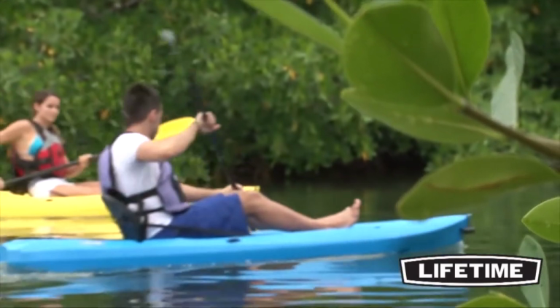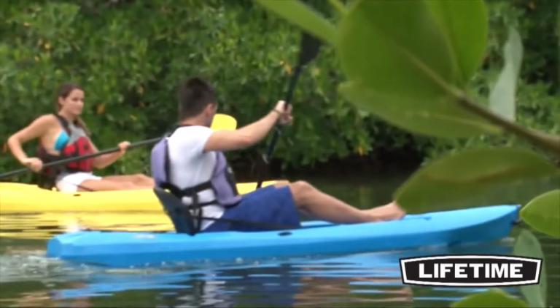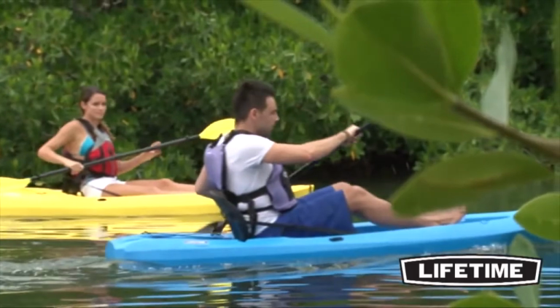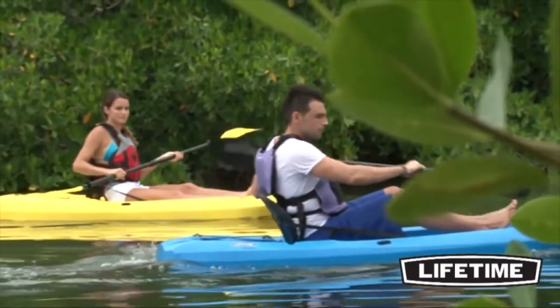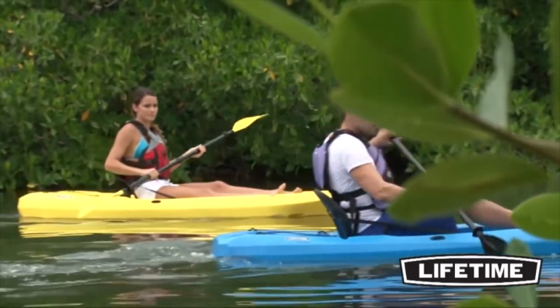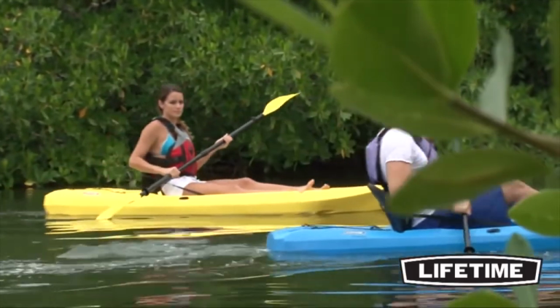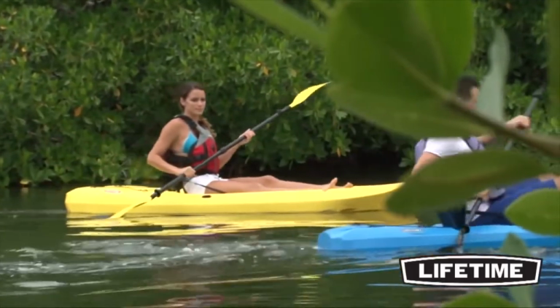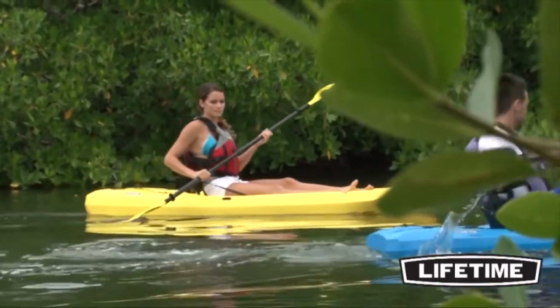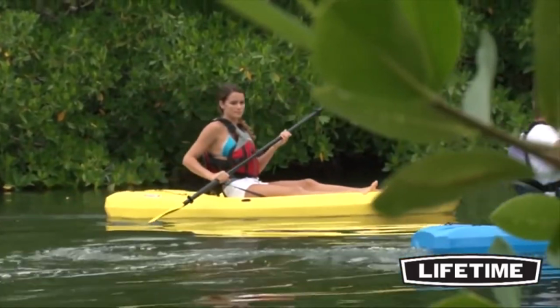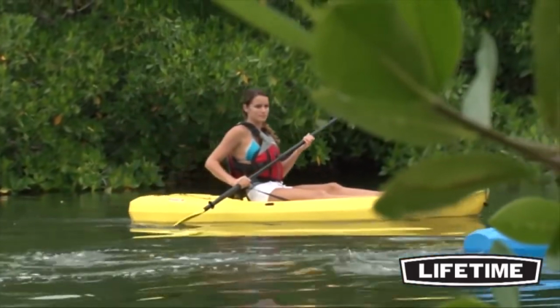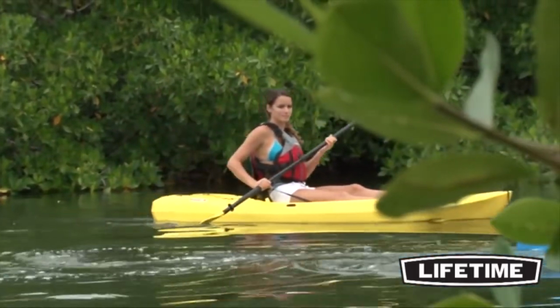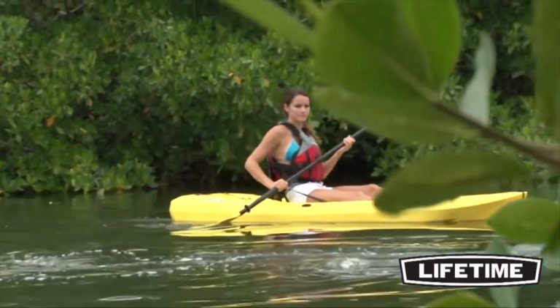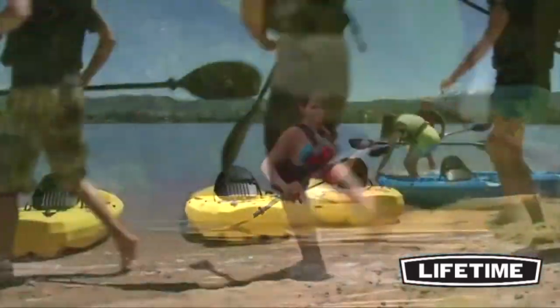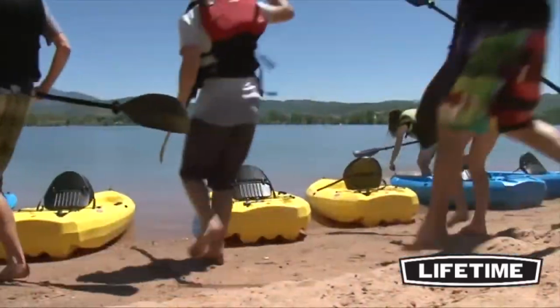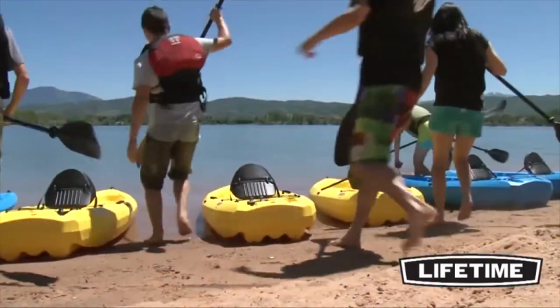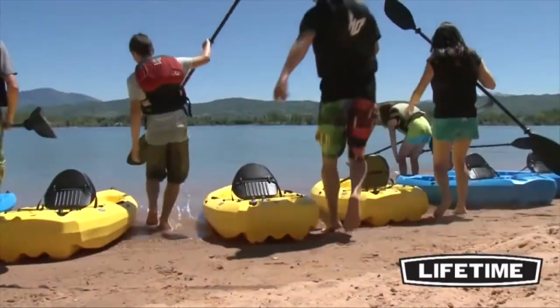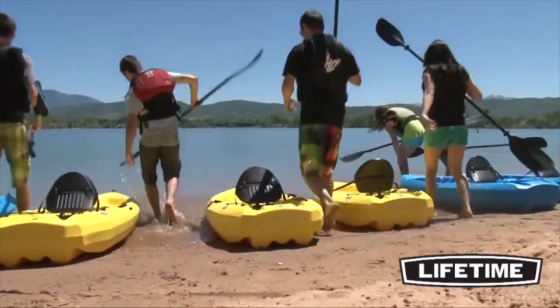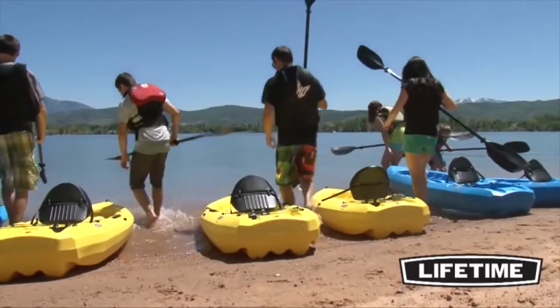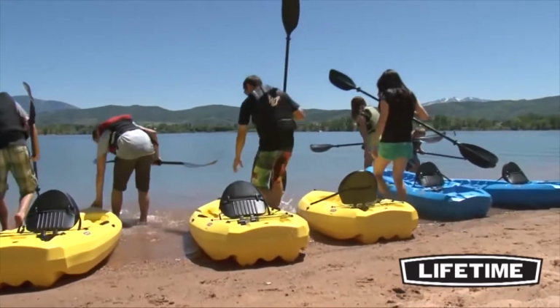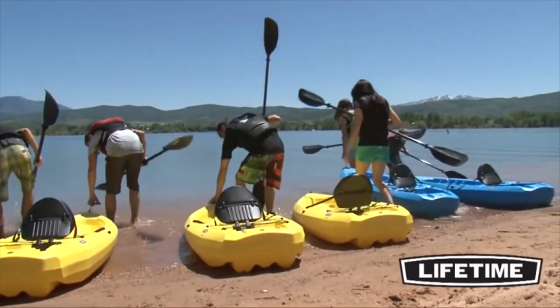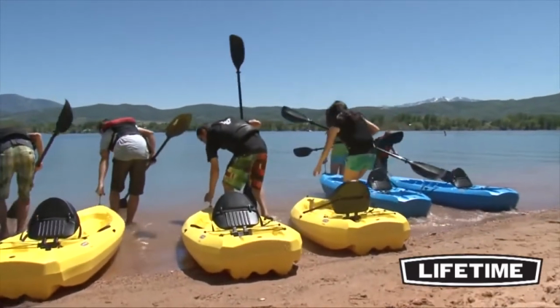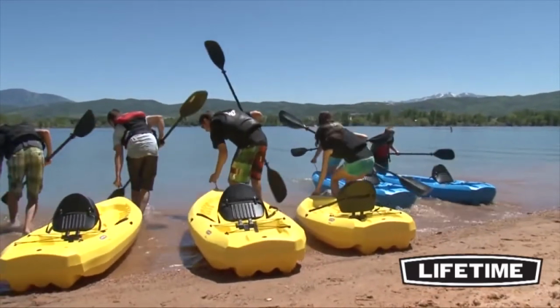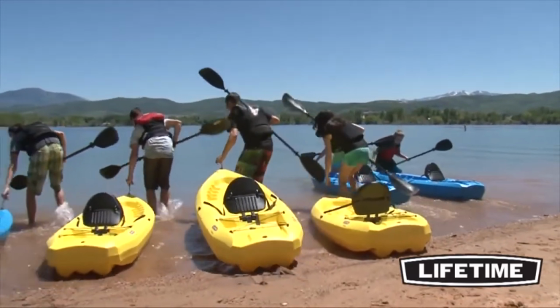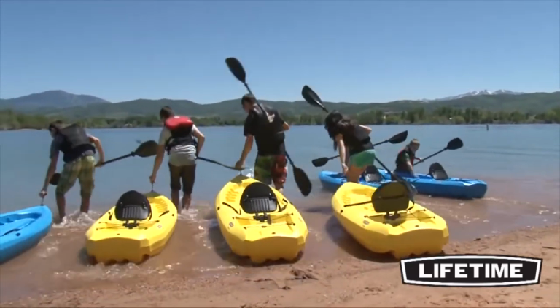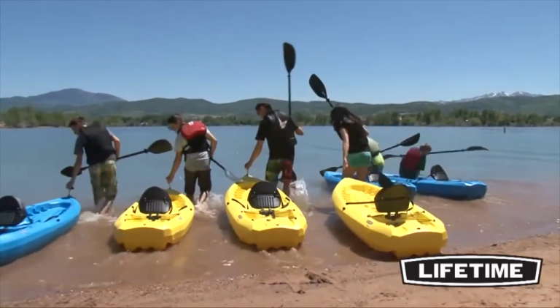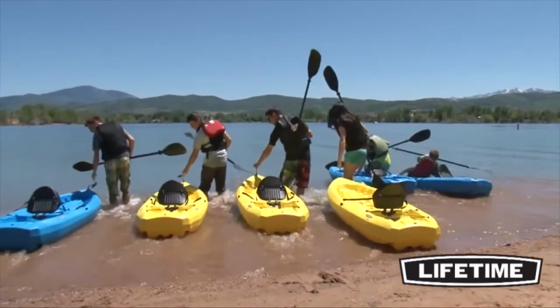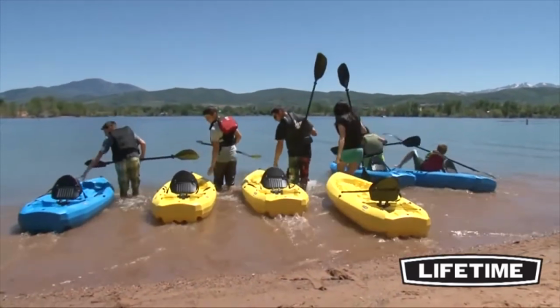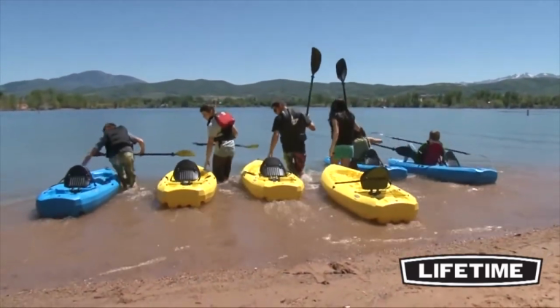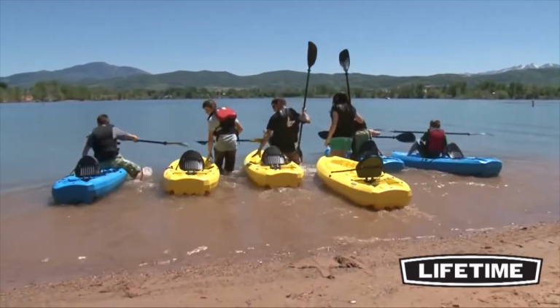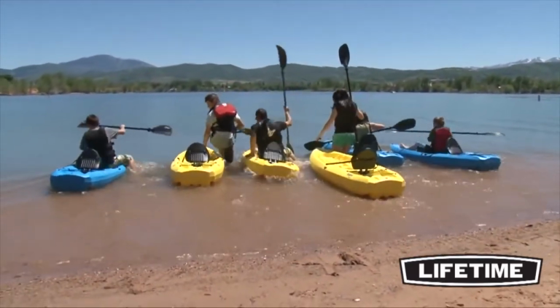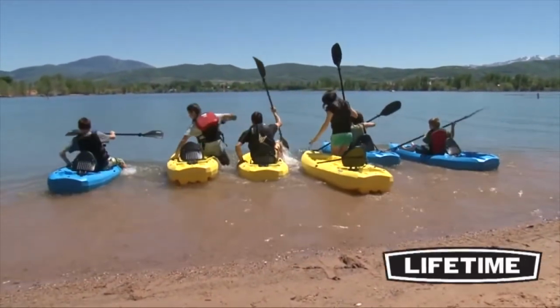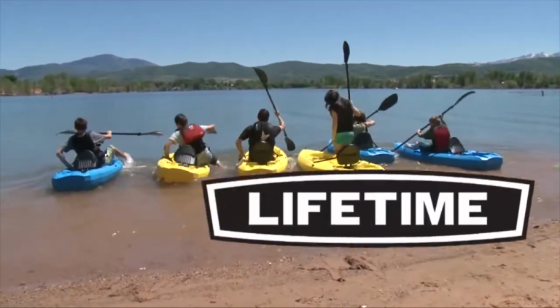From paddling and fishing to surfing and even sailing, the Daylight Kayak from Lifetime Products is perfect for your next outdoor adventure. Take your family on your next paddling excursion and enjoy the great outdoors with the Daylight Kayak from Lifetime Products.